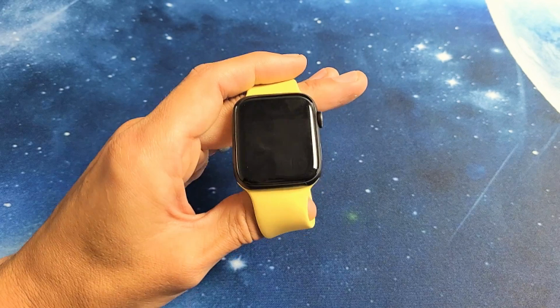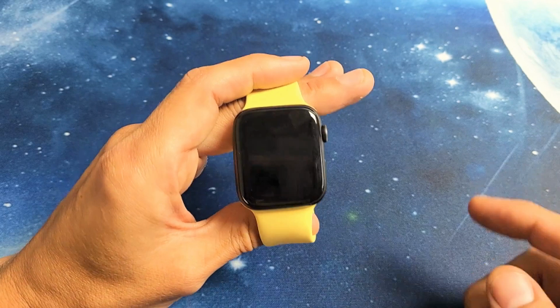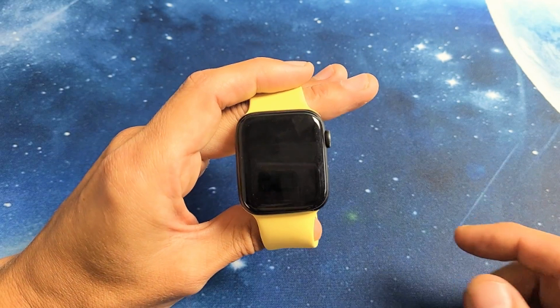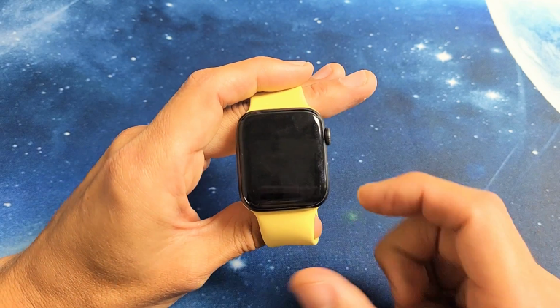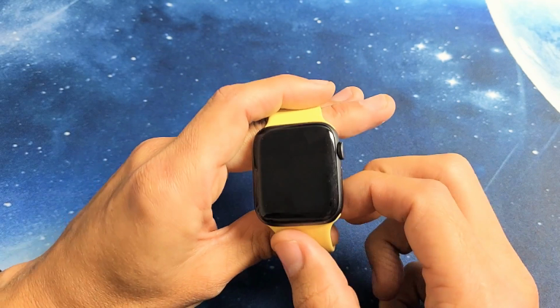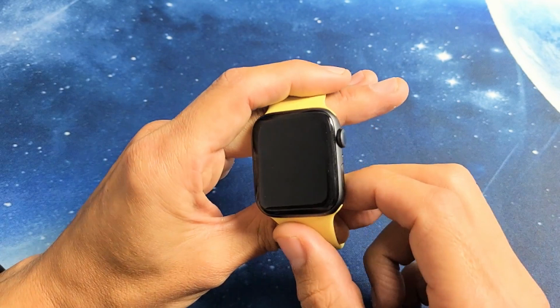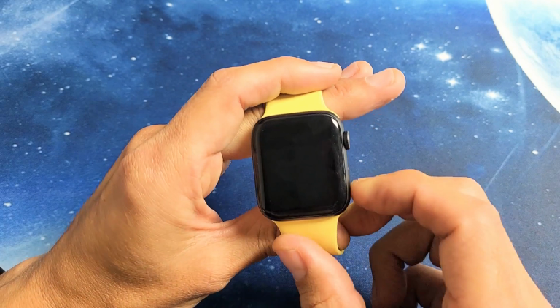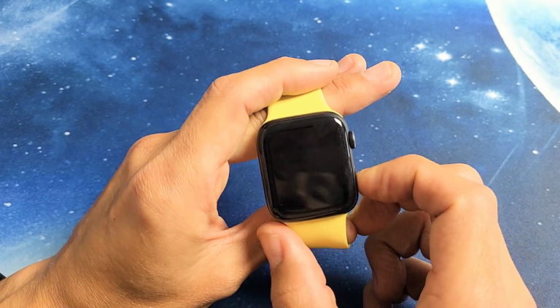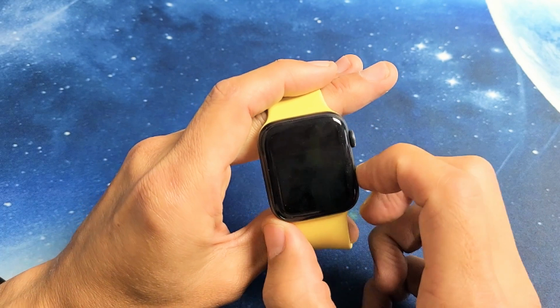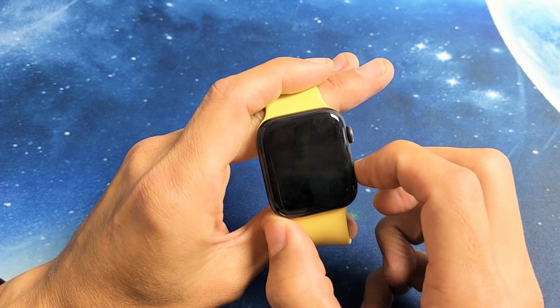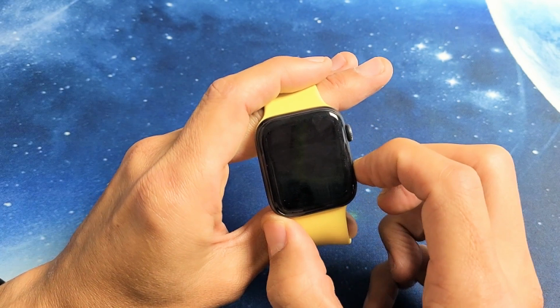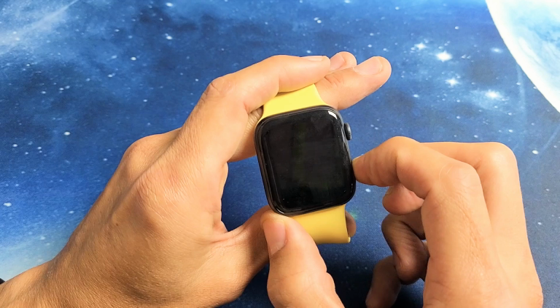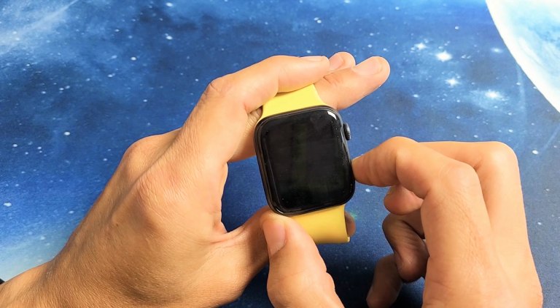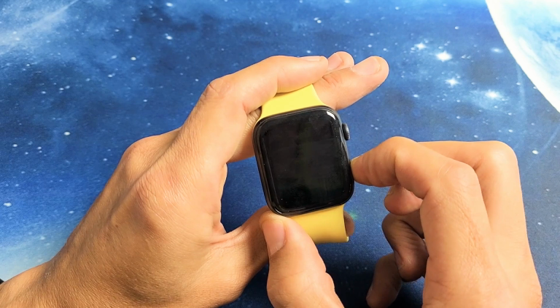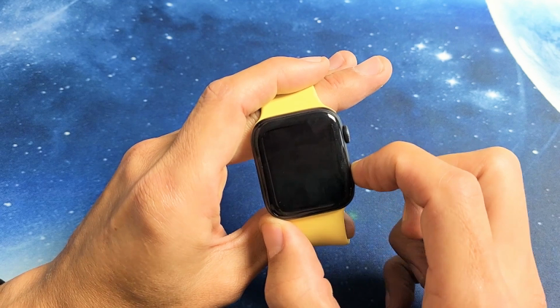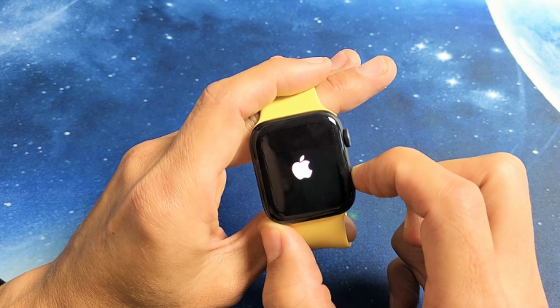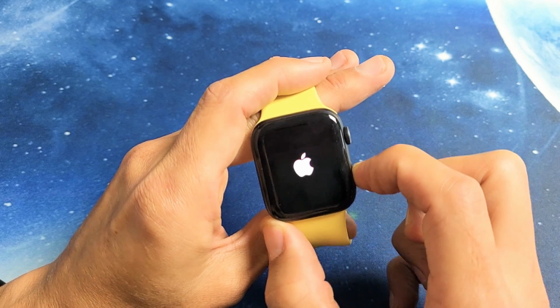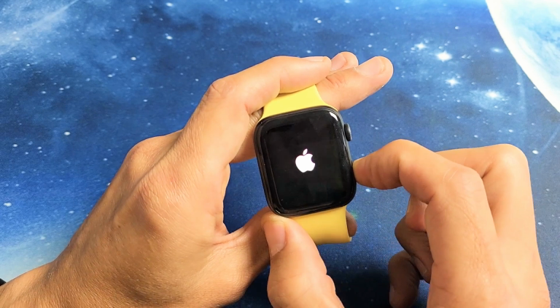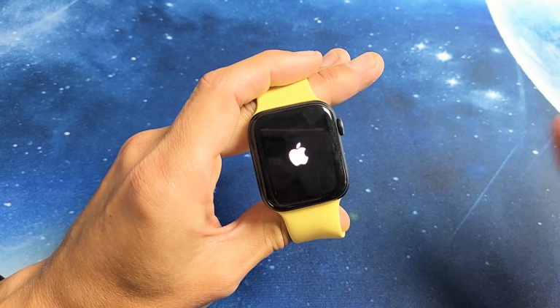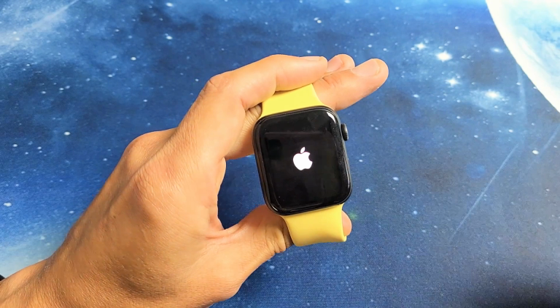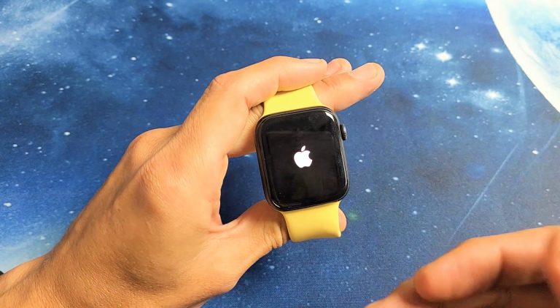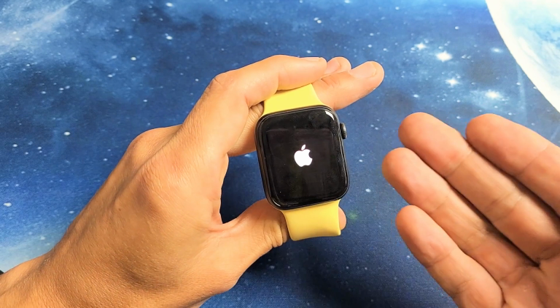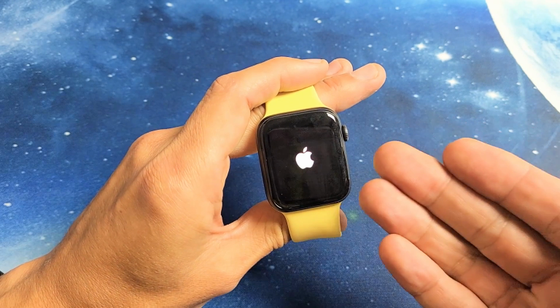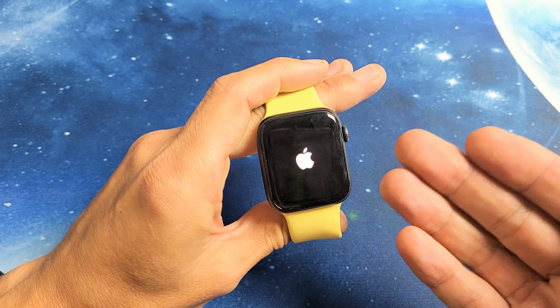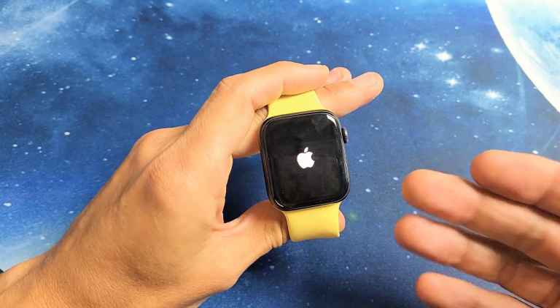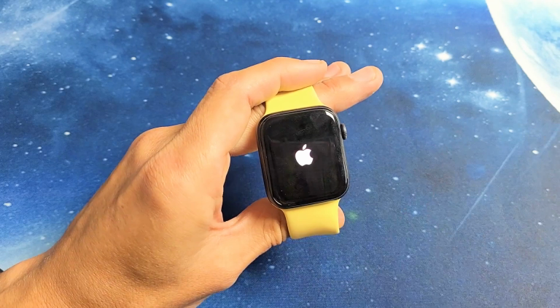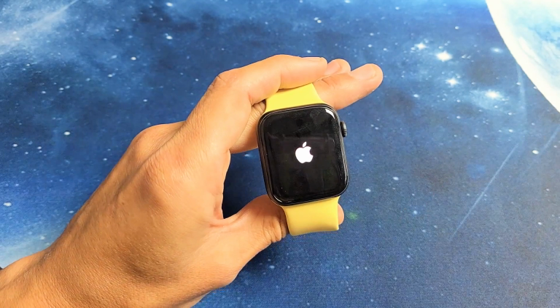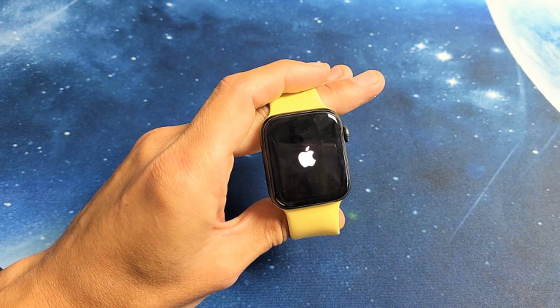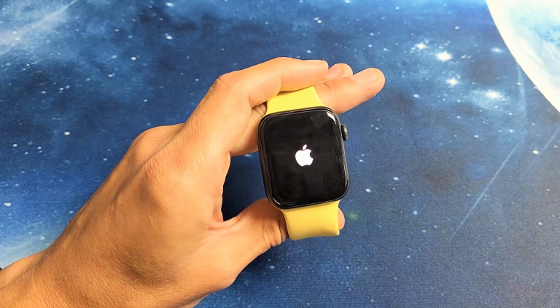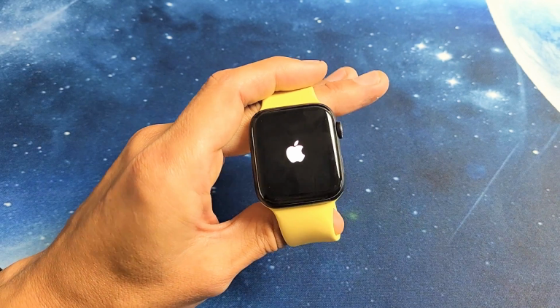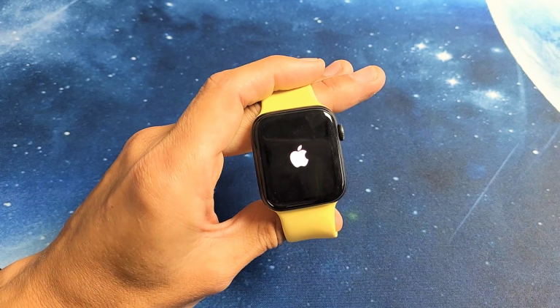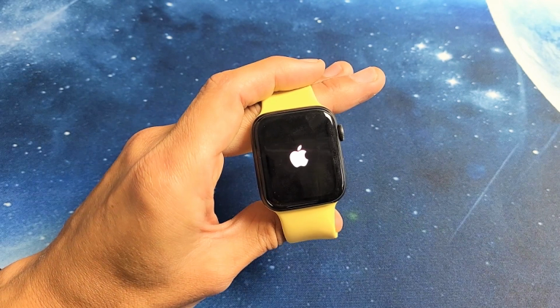Now to turn it back on, you press and hold the side button again — press and hold until the Apple logo appears. Usually it takes like three seconds. I'm still holding on. There you go — go ahead and let go. There's the Apple logo, and now it's going to go ahead and boot up into your watch OS.